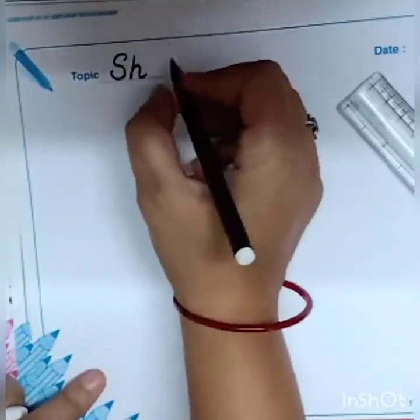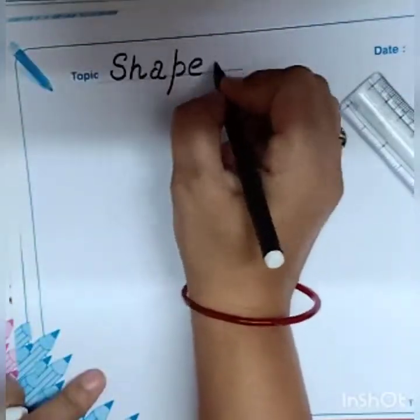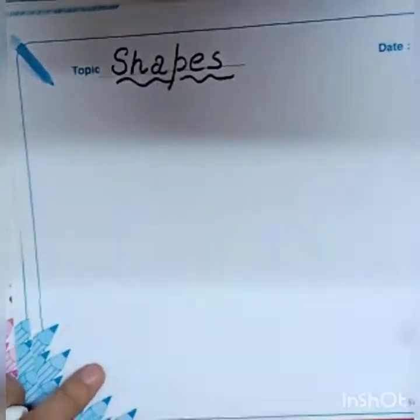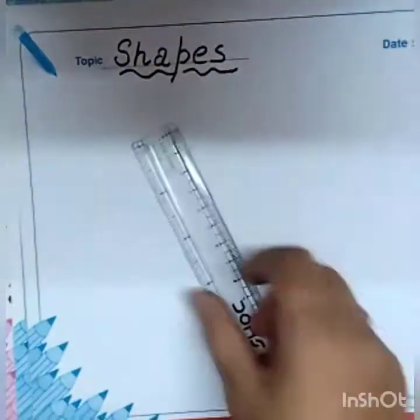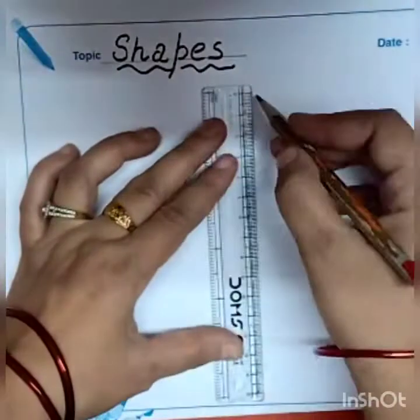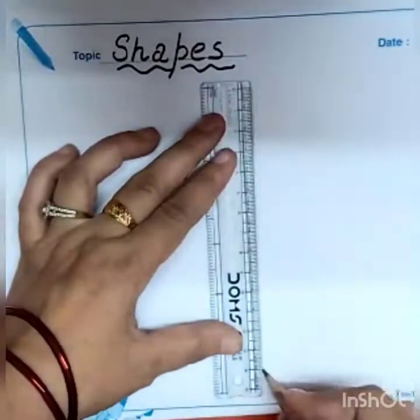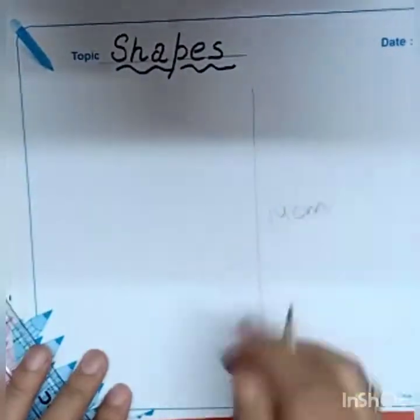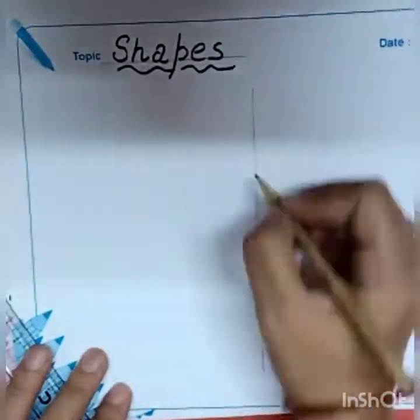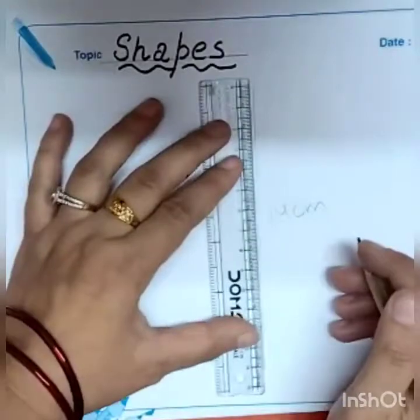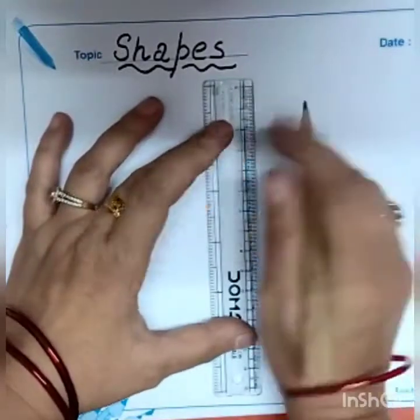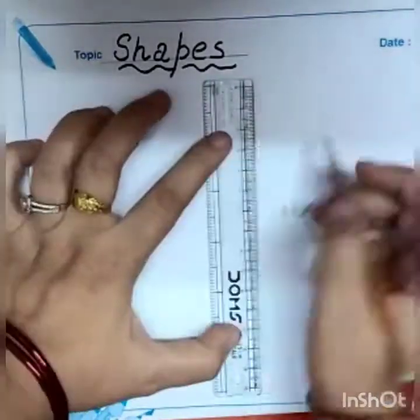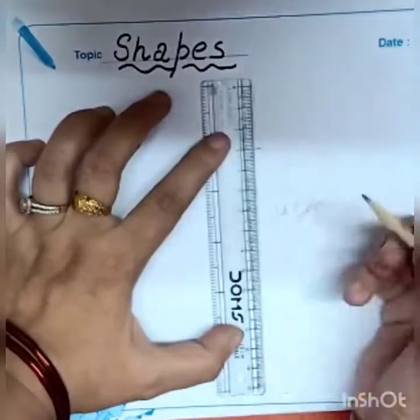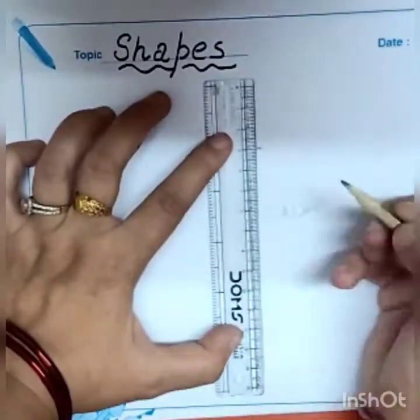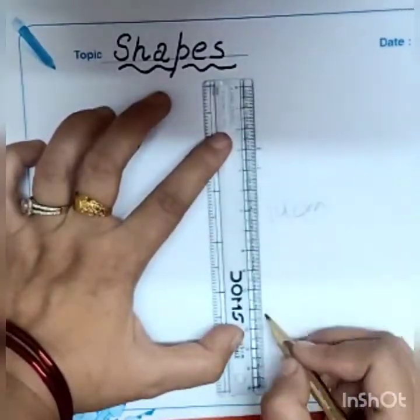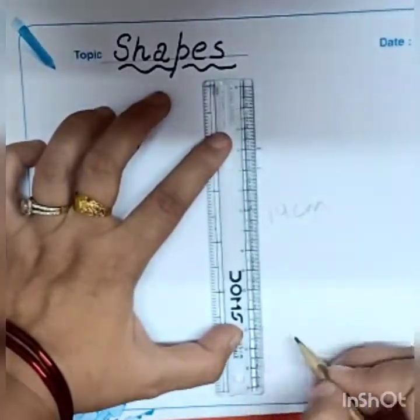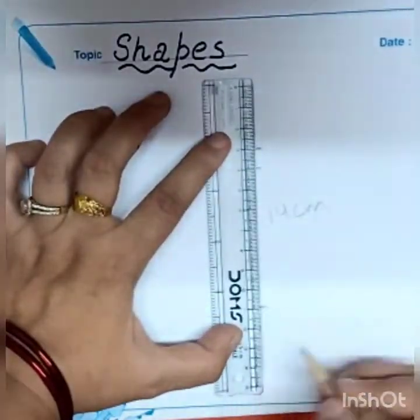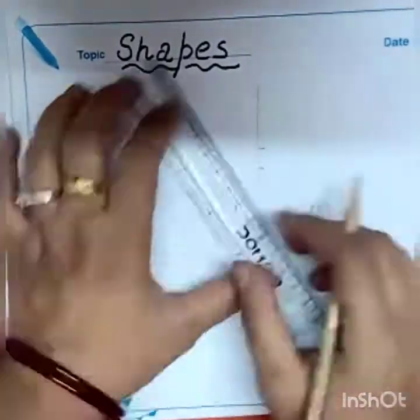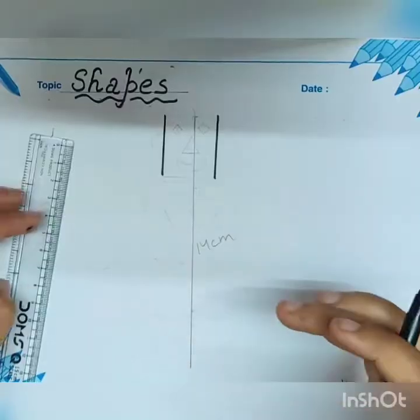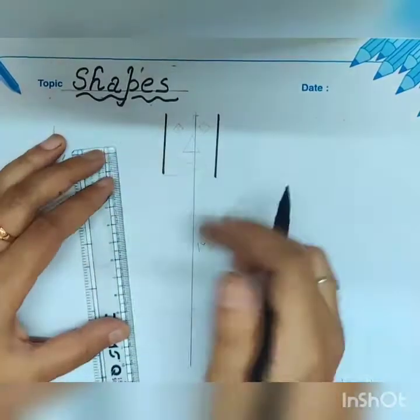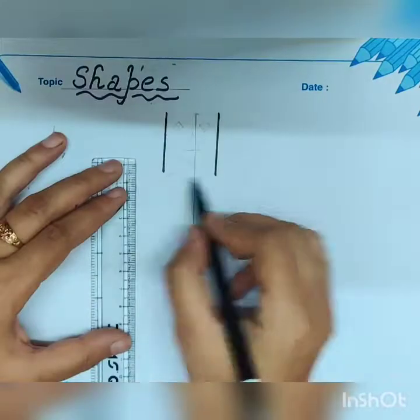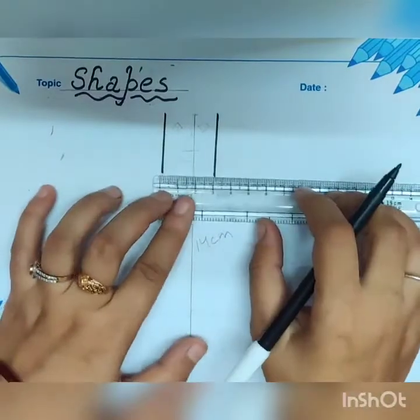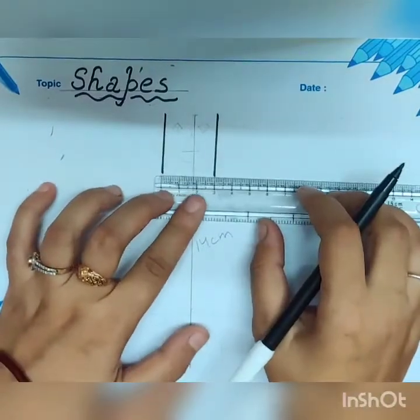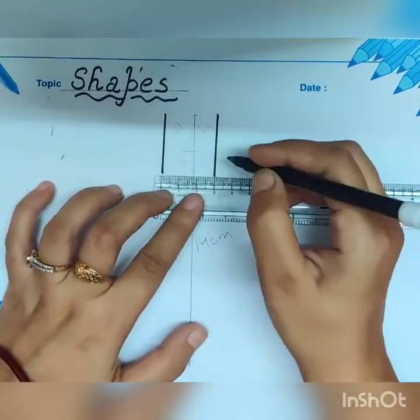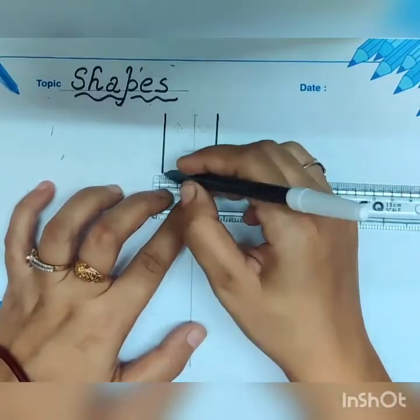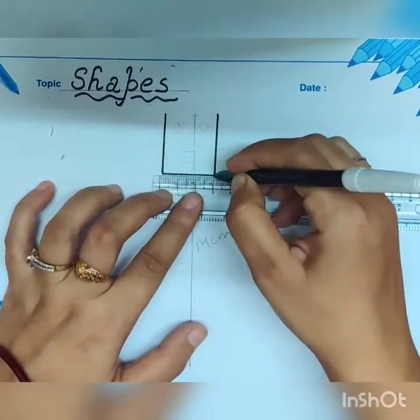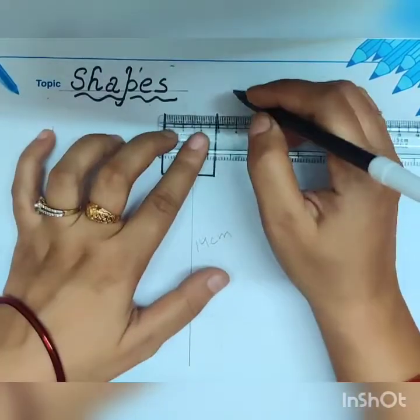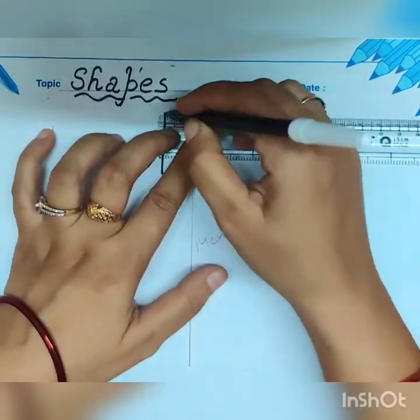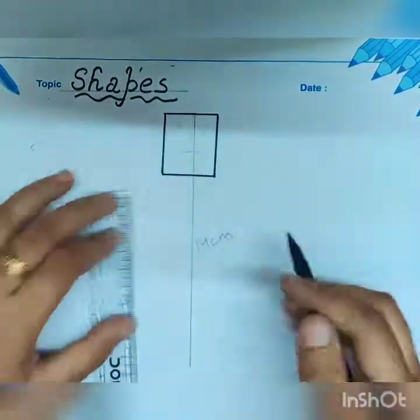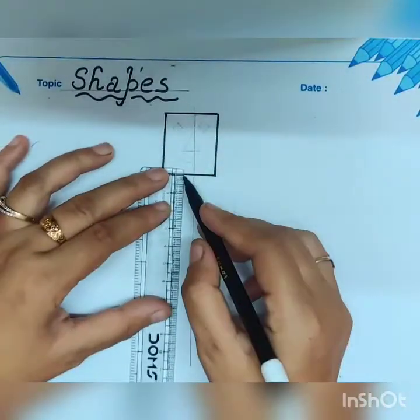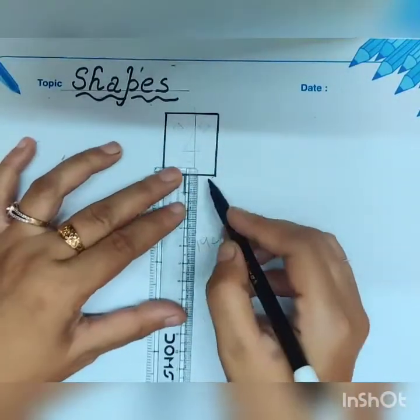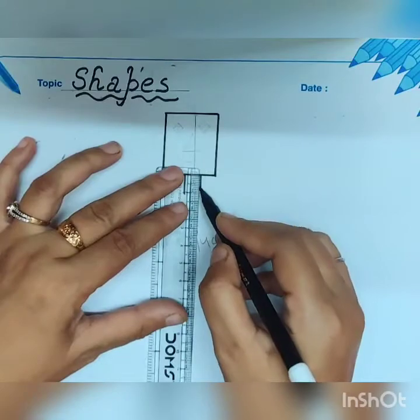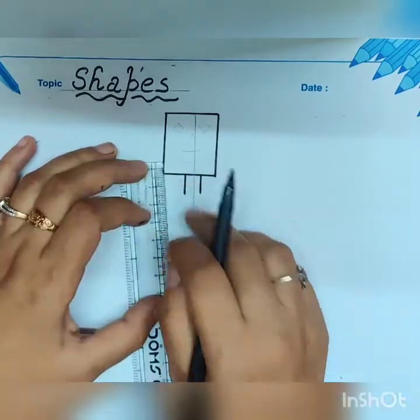Write down the heading and draw a 14 cm straight line. Now take 4 cm from your top and 3 cm and create a rectangle box.